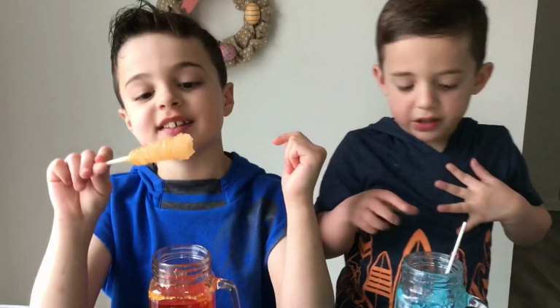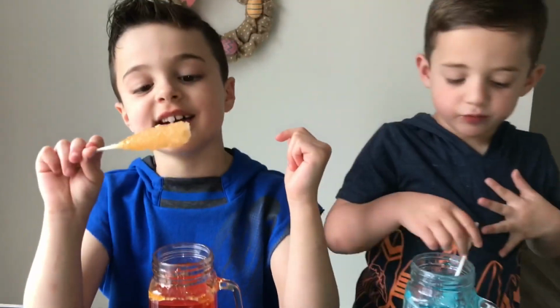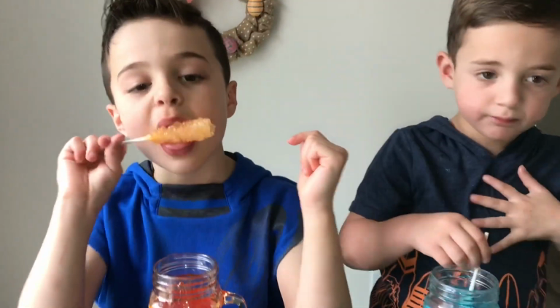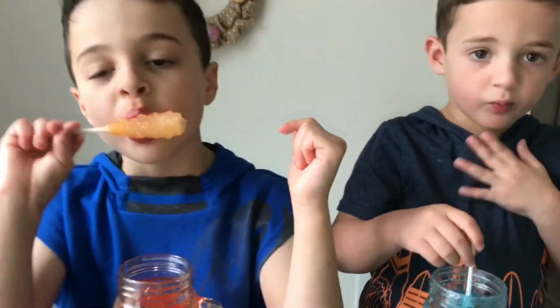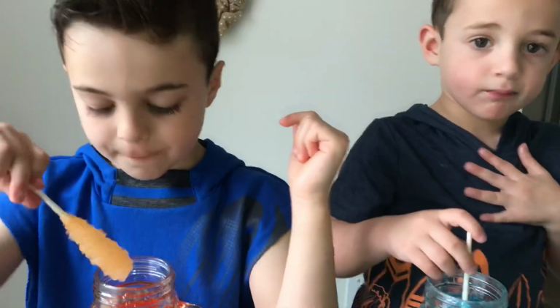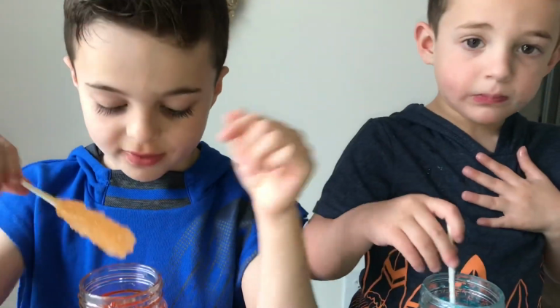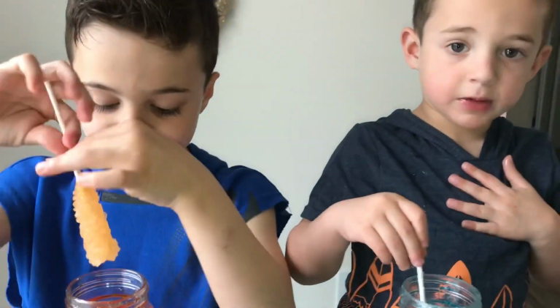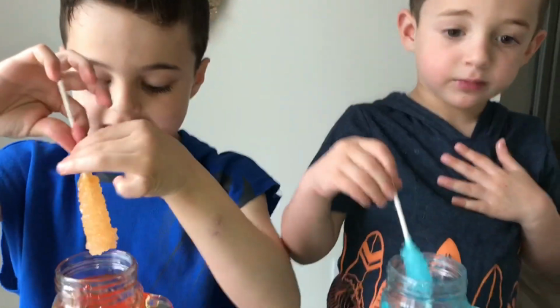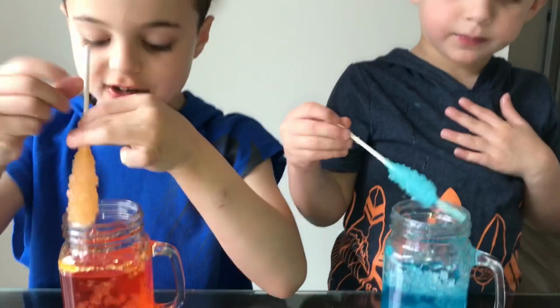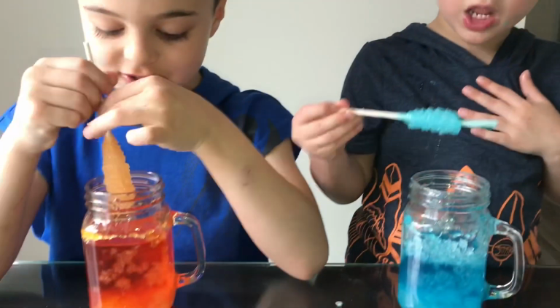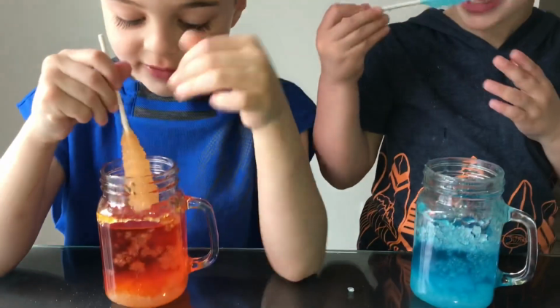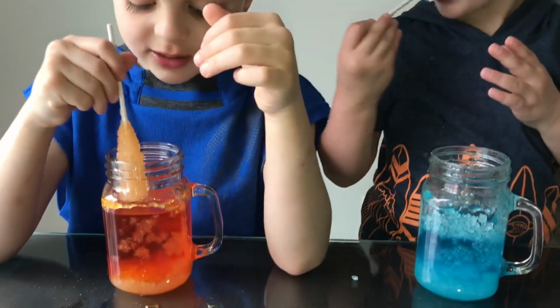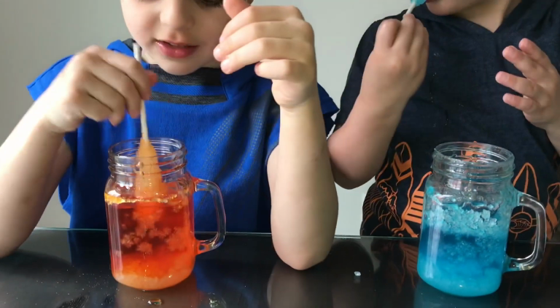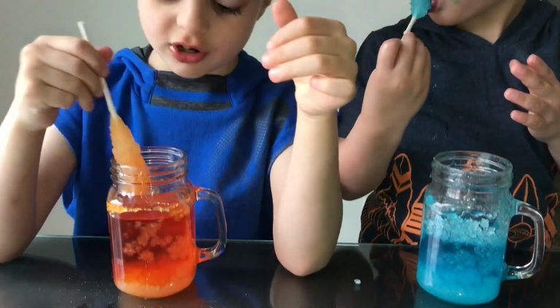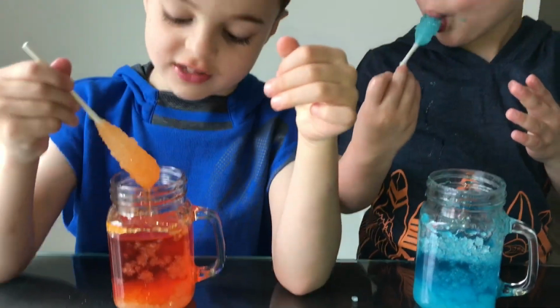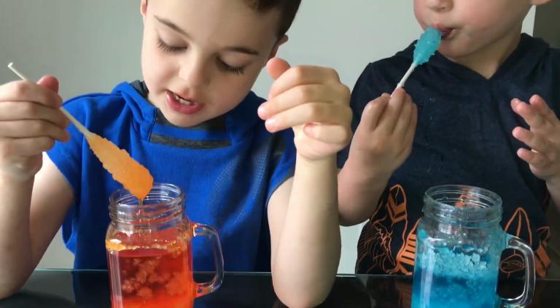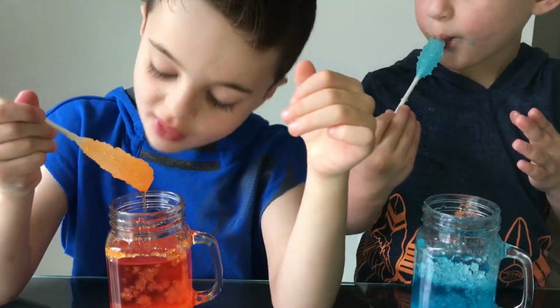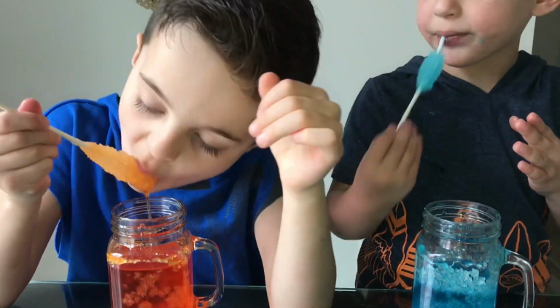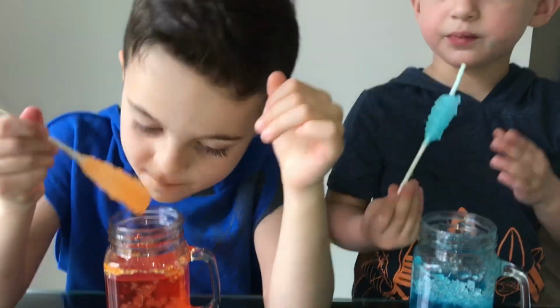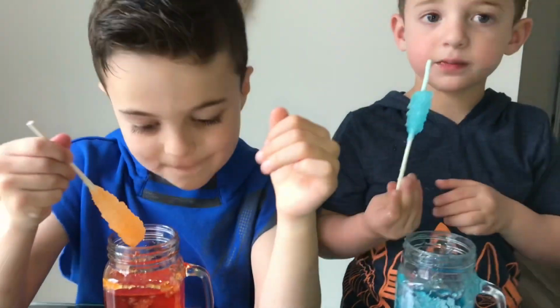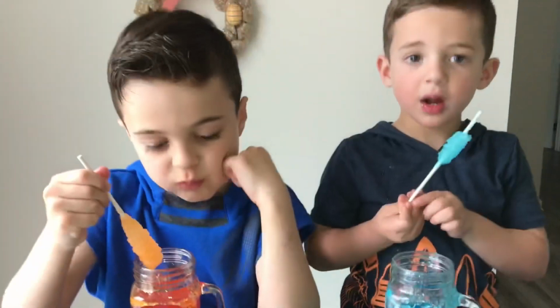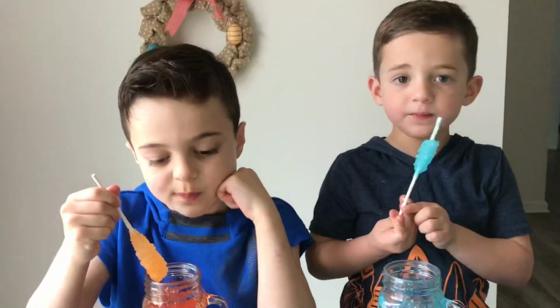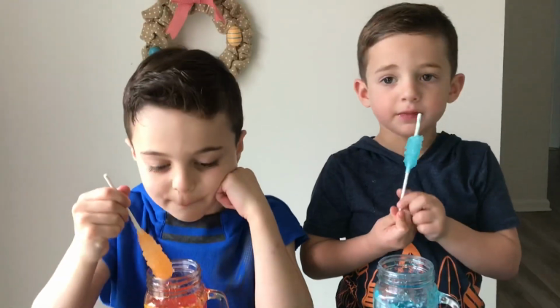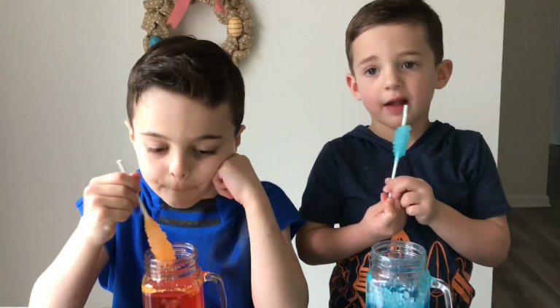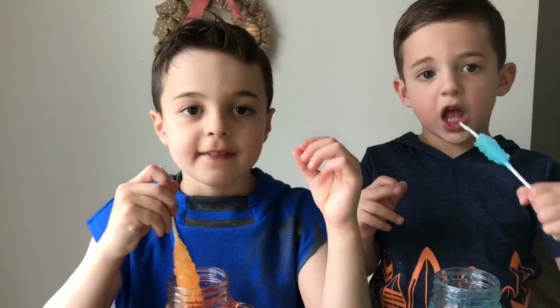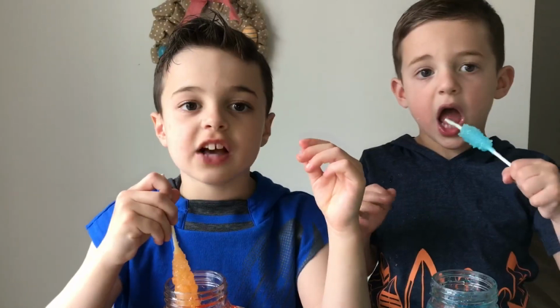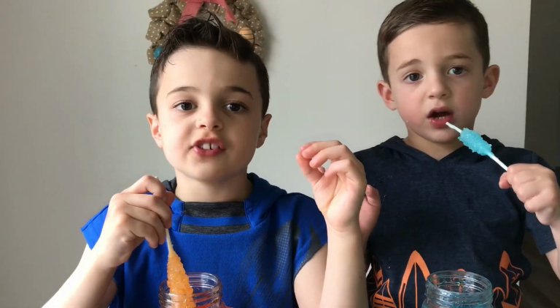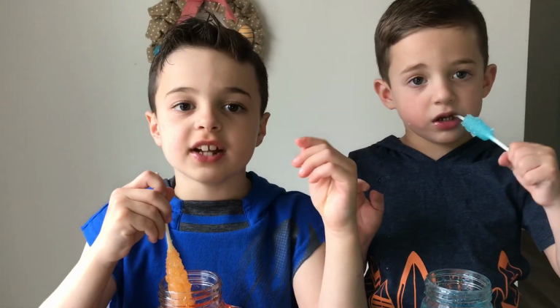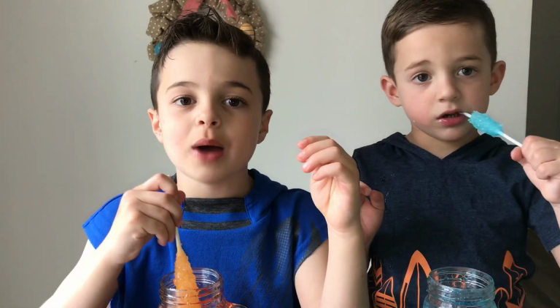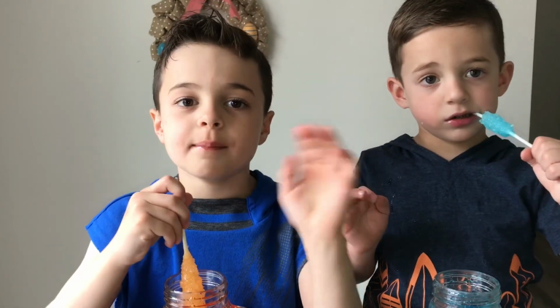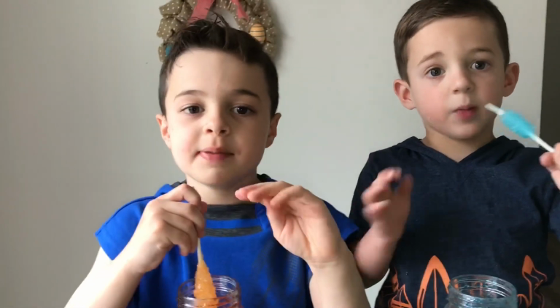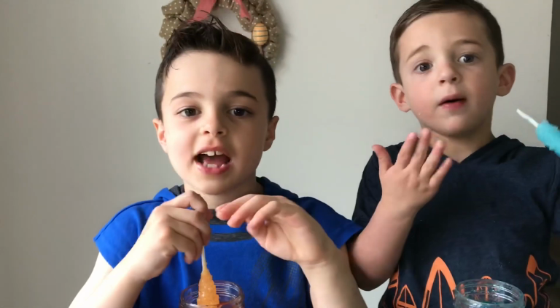It's good! Really yummy. And you can also have the rest of it in the water — you can just dip it in. Good stuff, huh? Thanks guys for watching. Like and subscribe. Bye! Peace out.